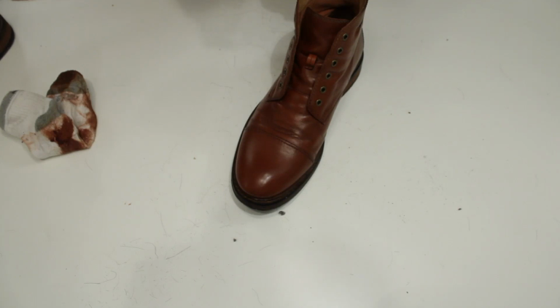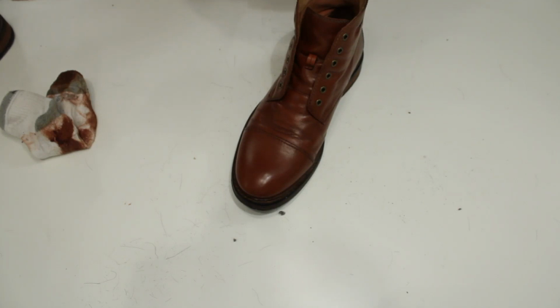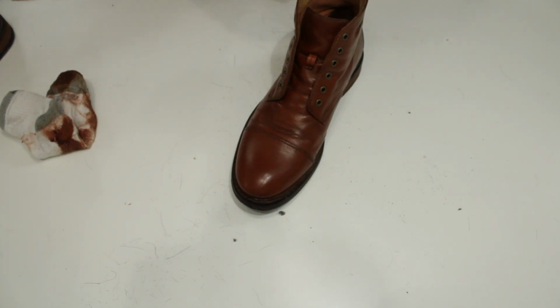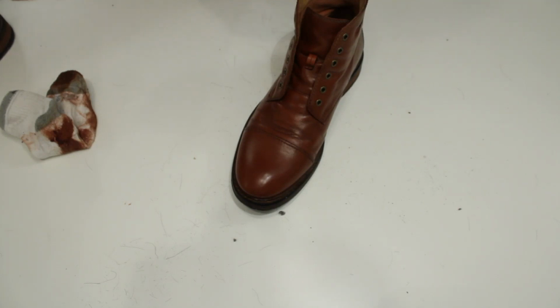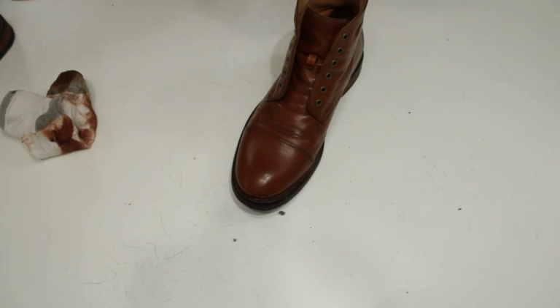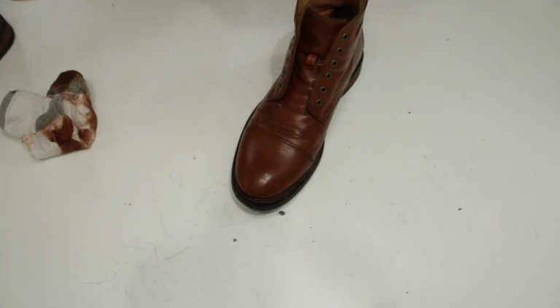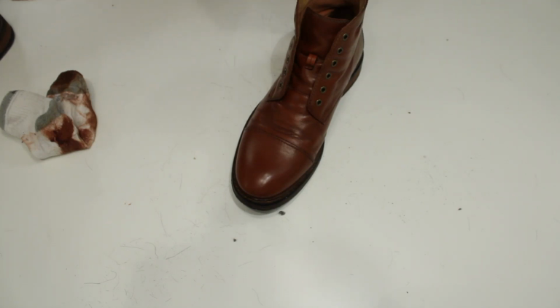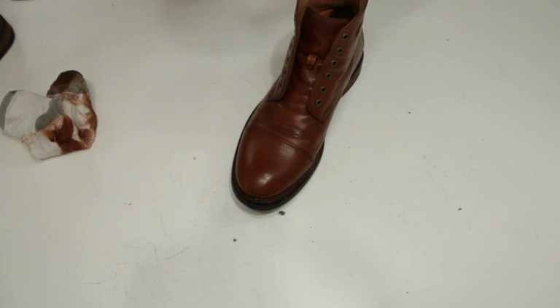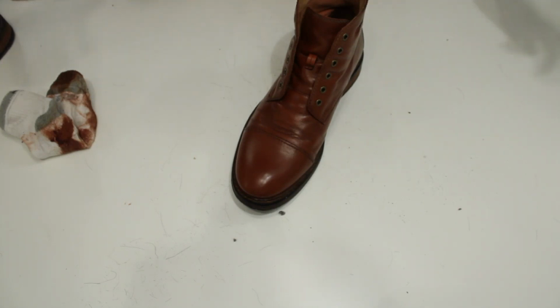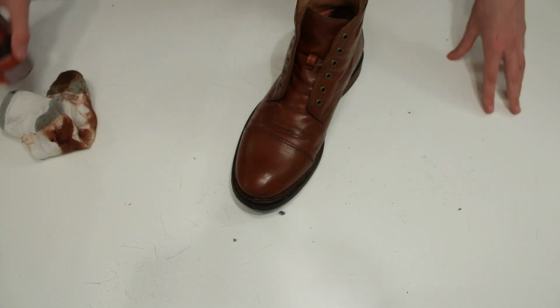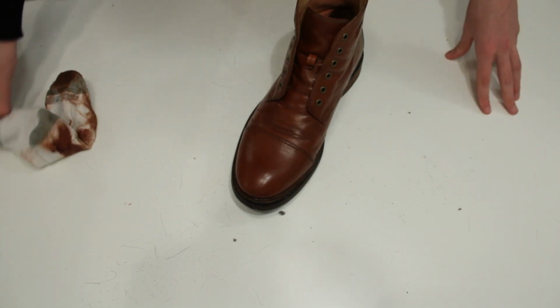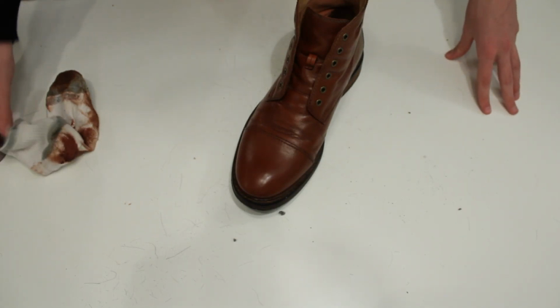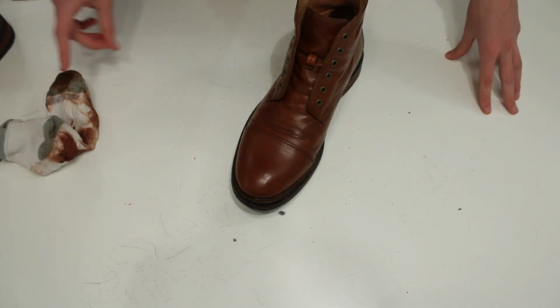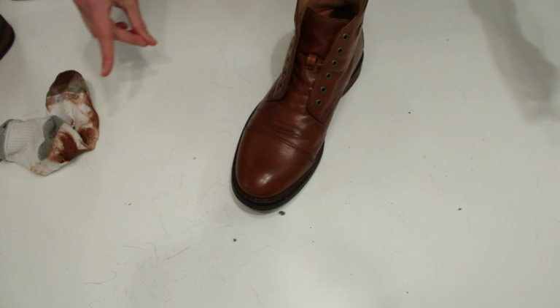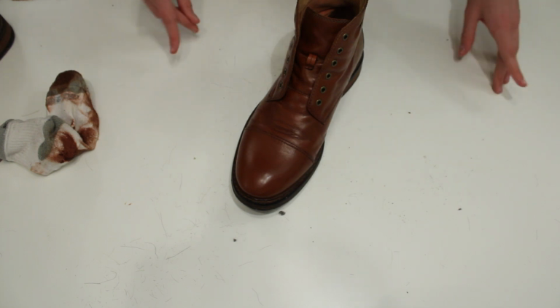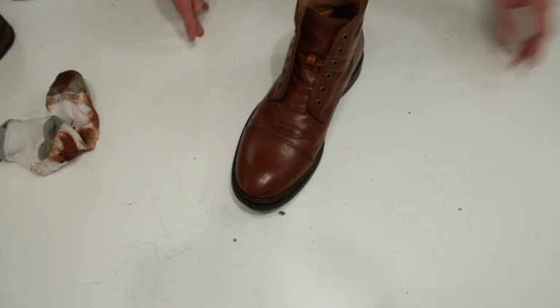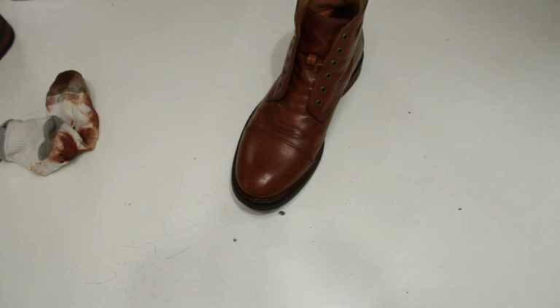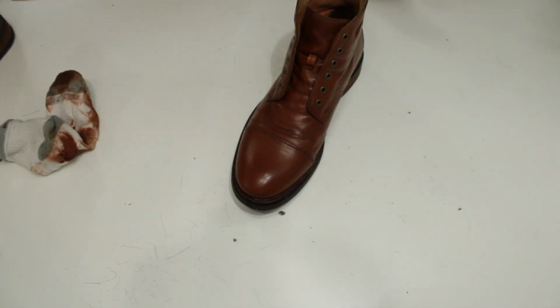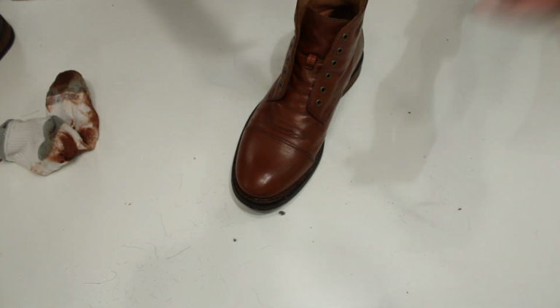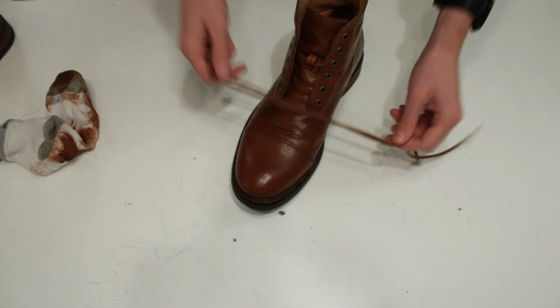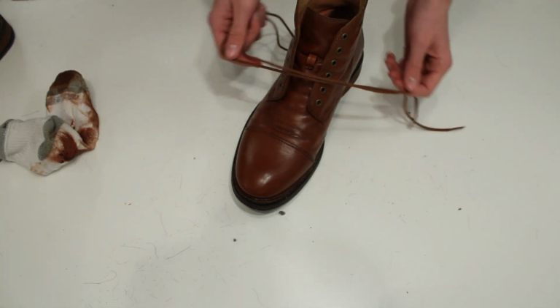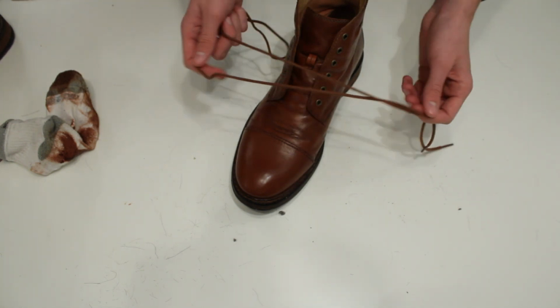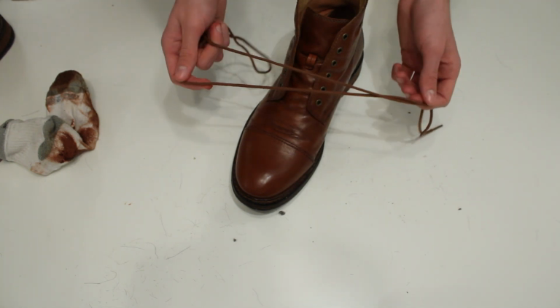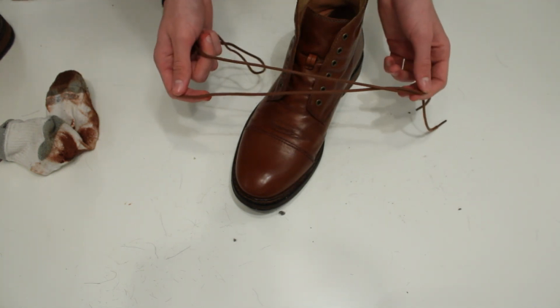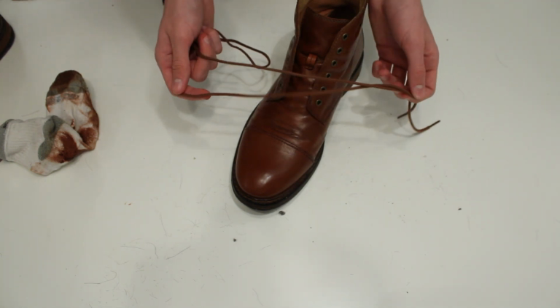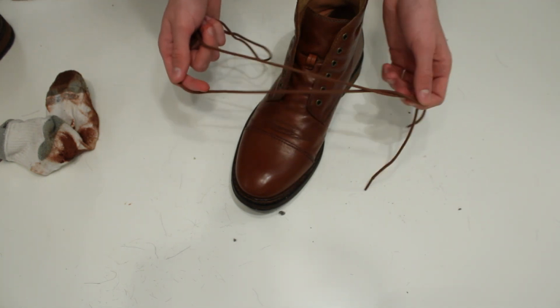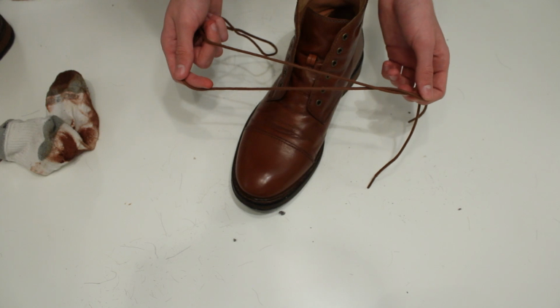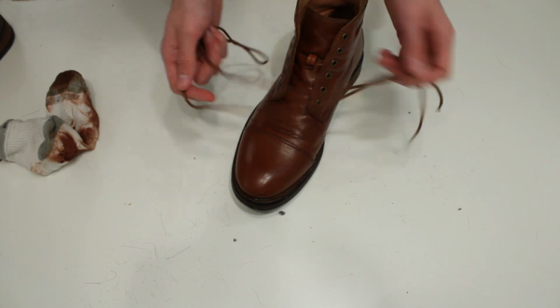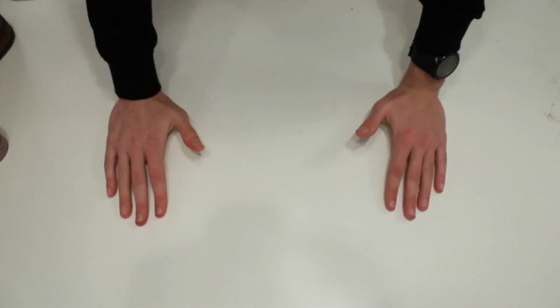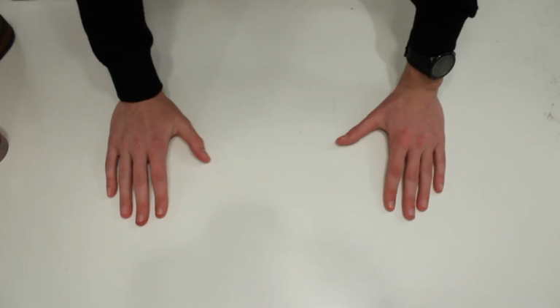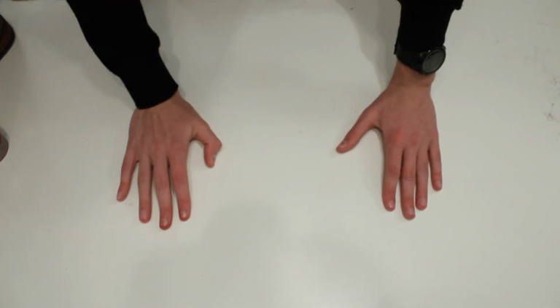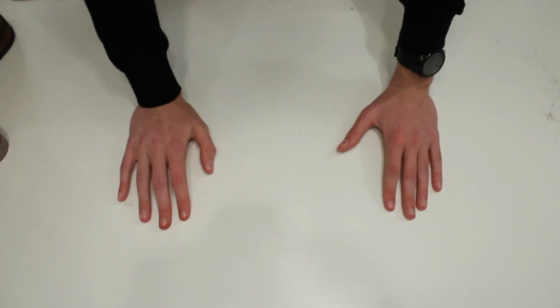Once you've finished, make sure to put all your supplies in a place where you know about them, and make sure to put the laces back on — otherwise you're going to fall out of the shoes. Thank you very much for watching.